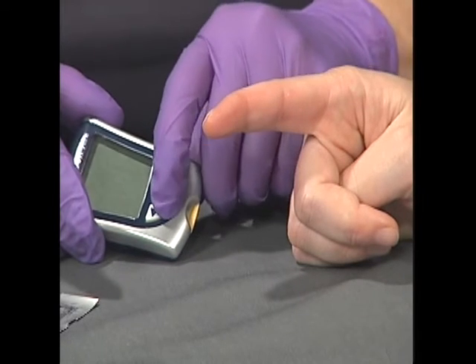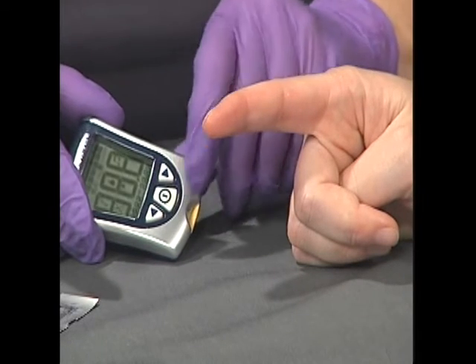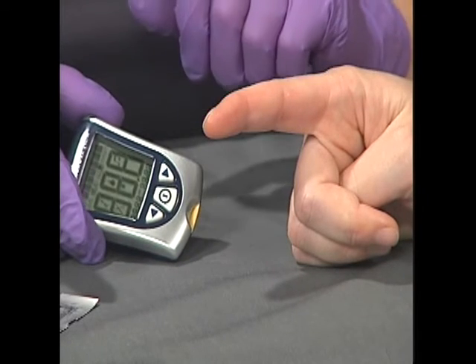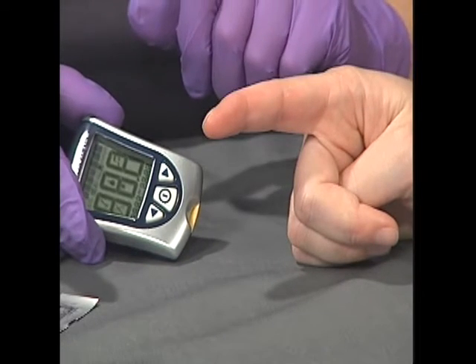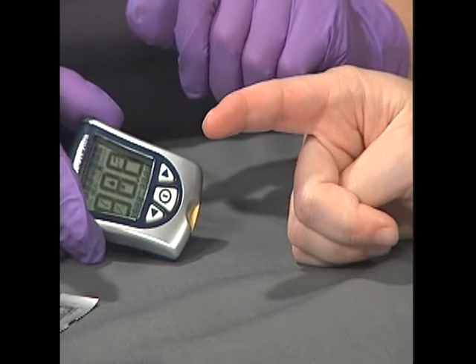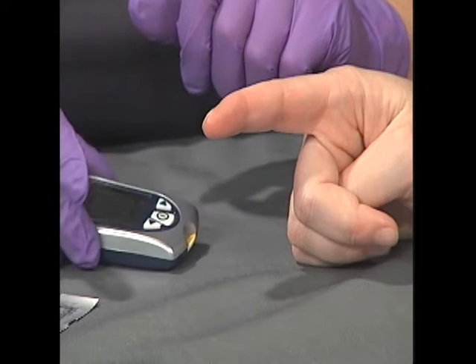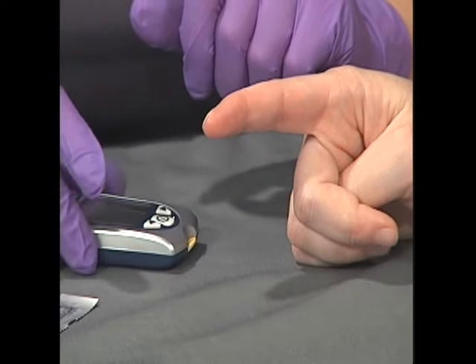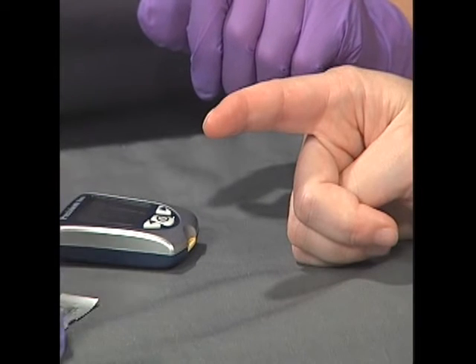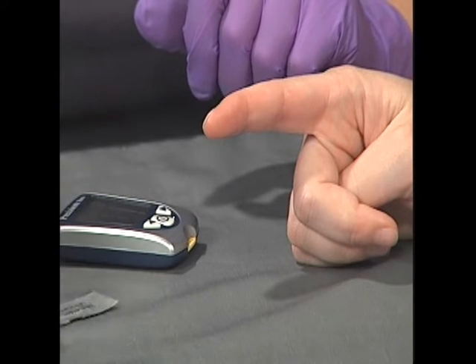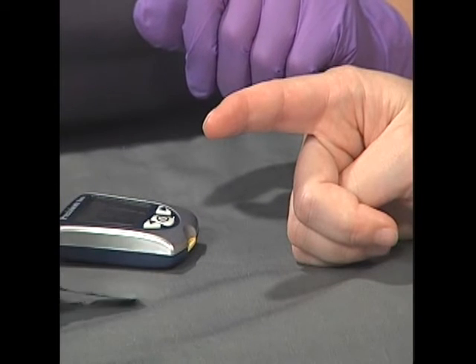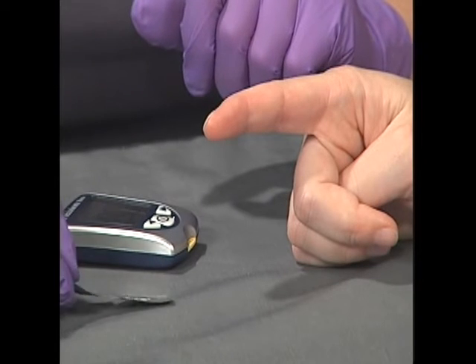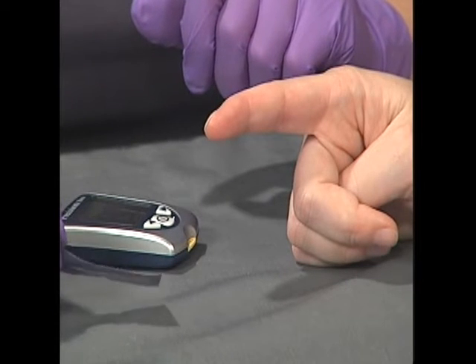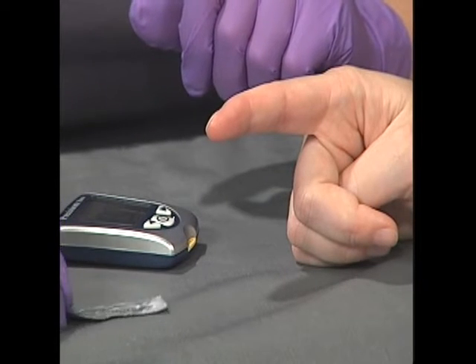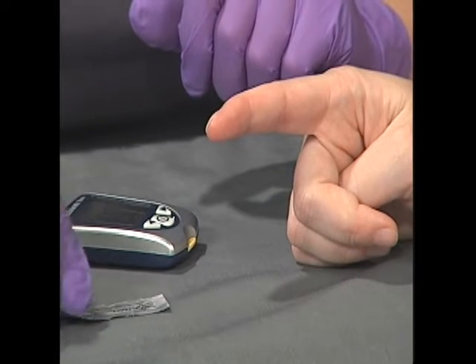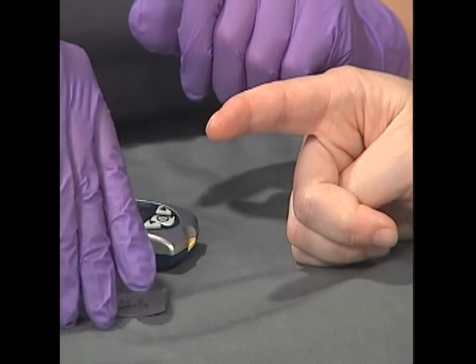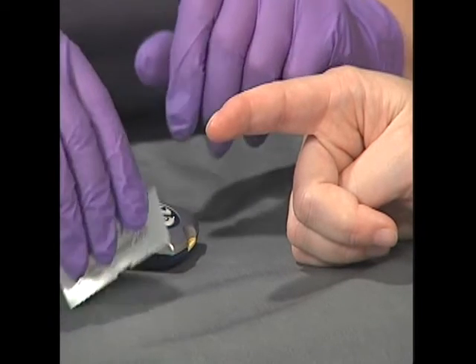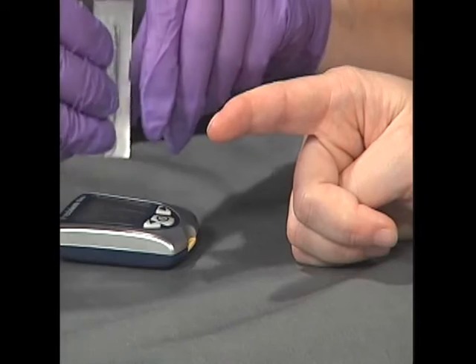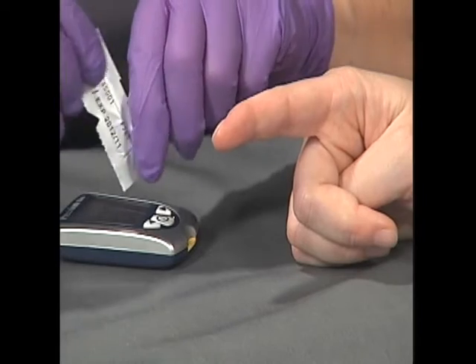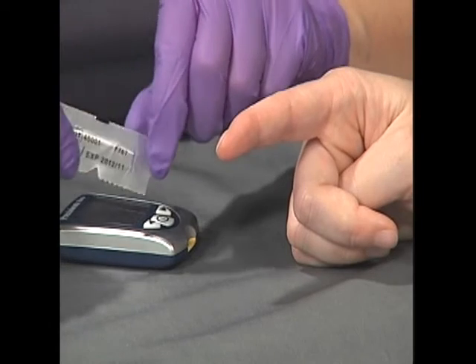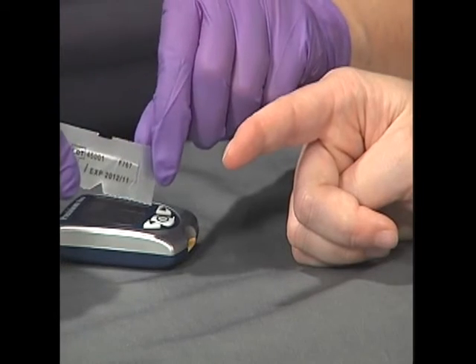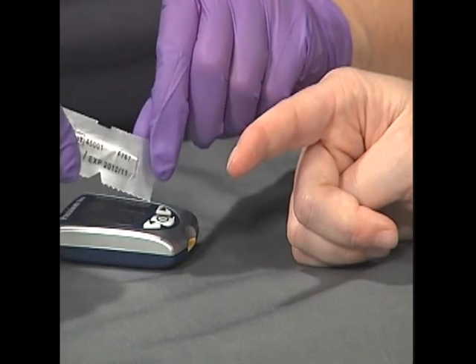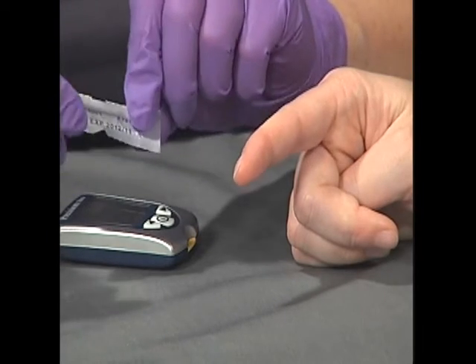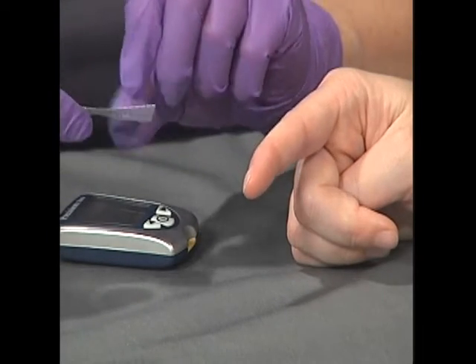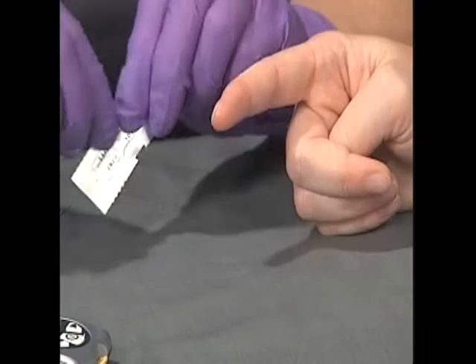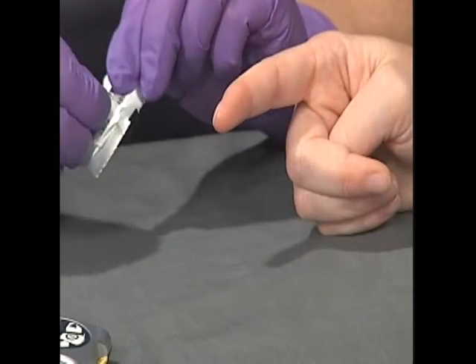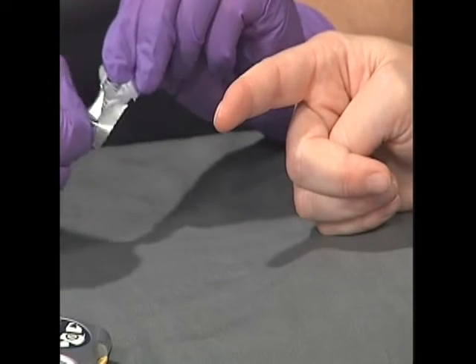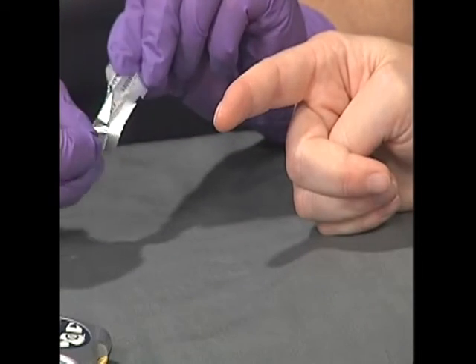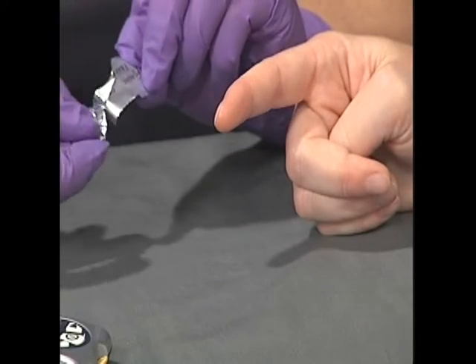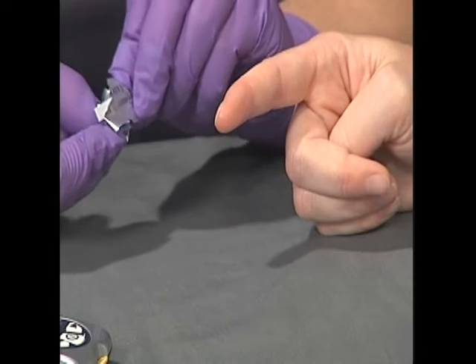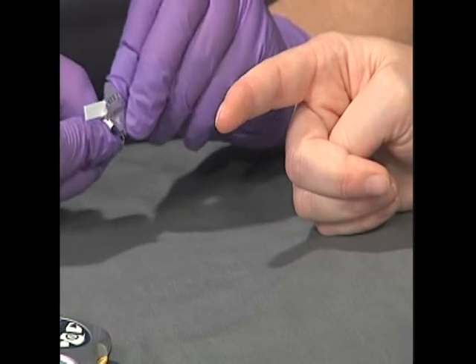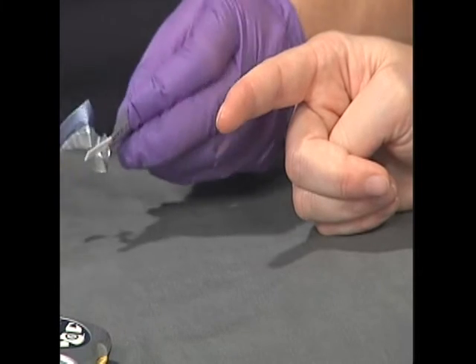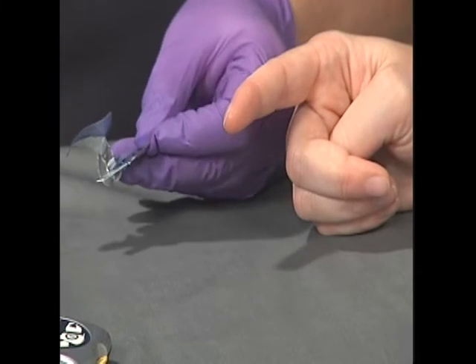Turn the unit on by following the manufacturer's directions, although some units may turn on by inserting a test strip alone. Confirm that the test strip code matches the display on the glucometer.